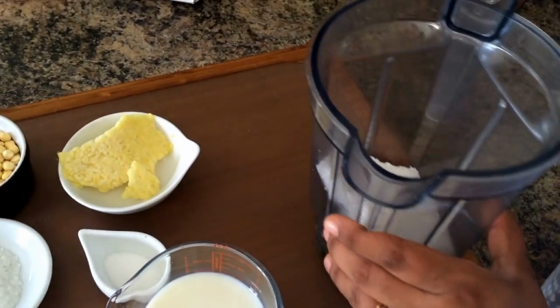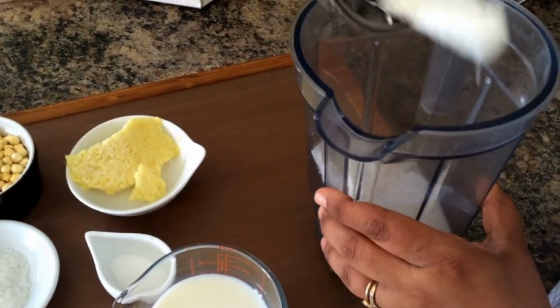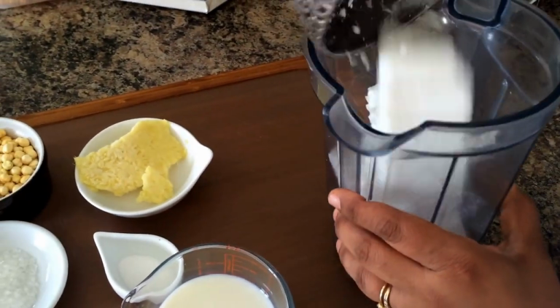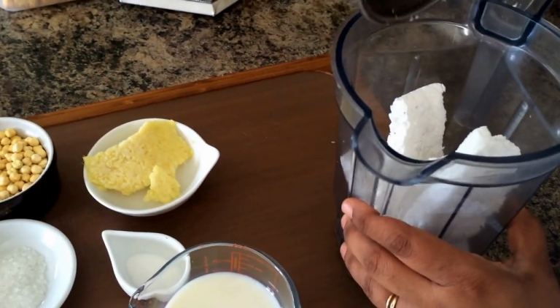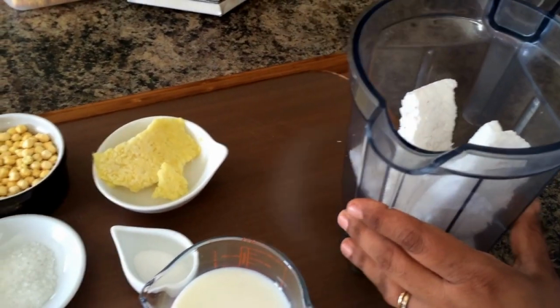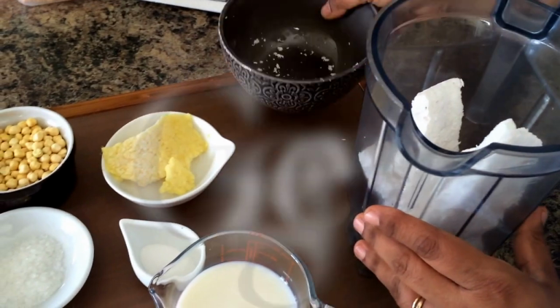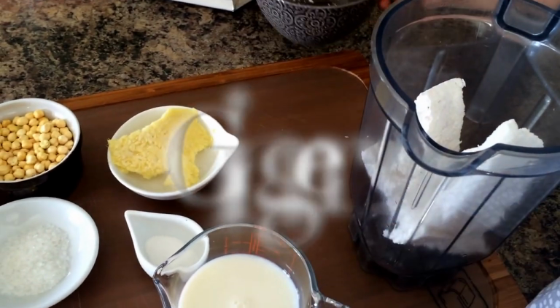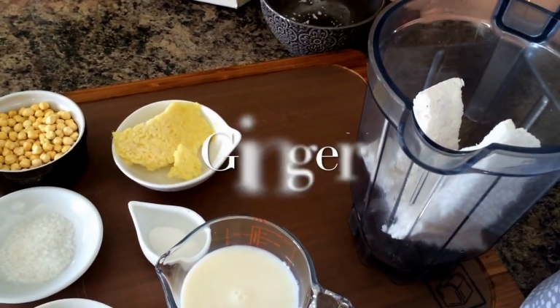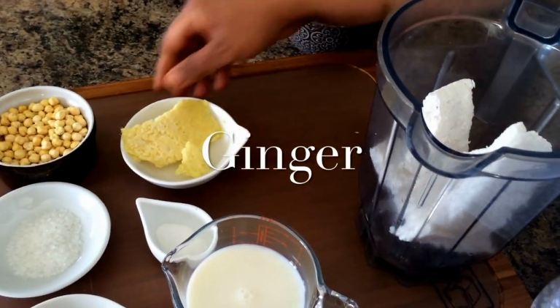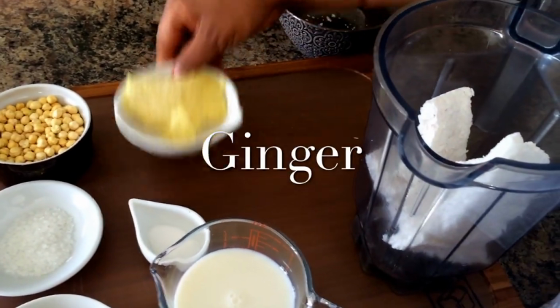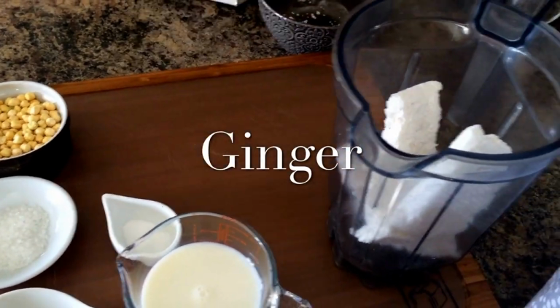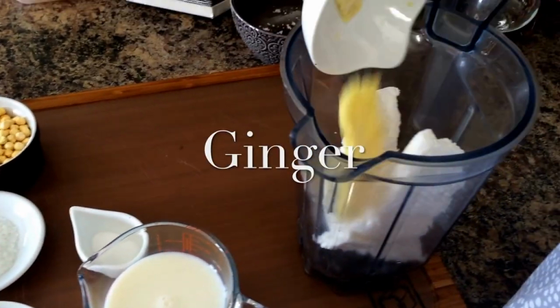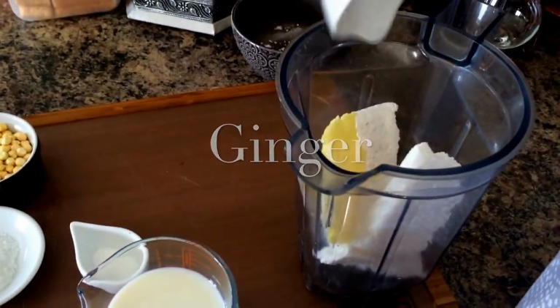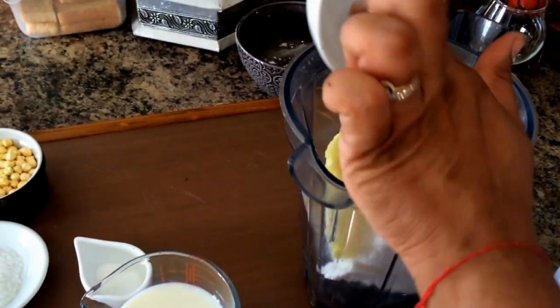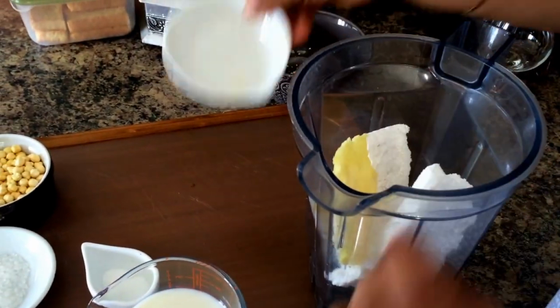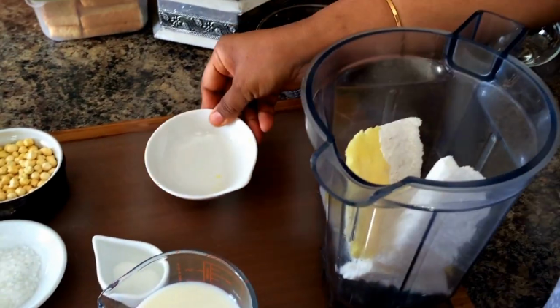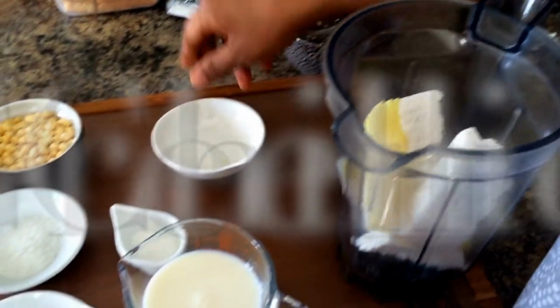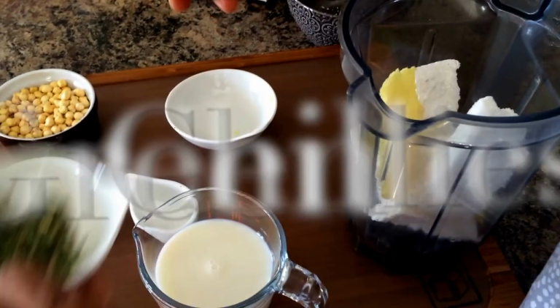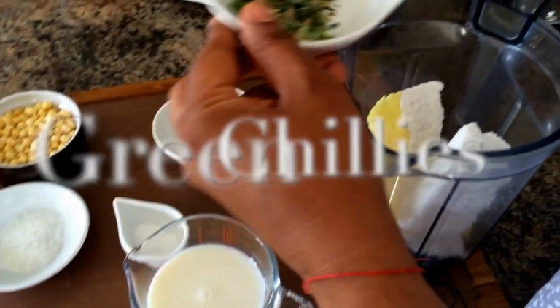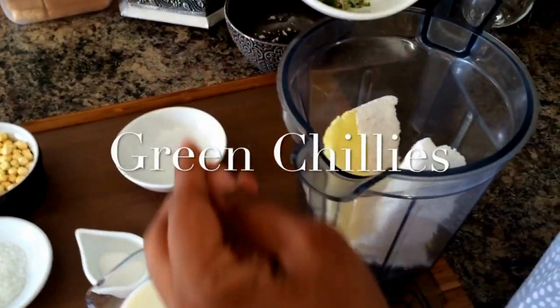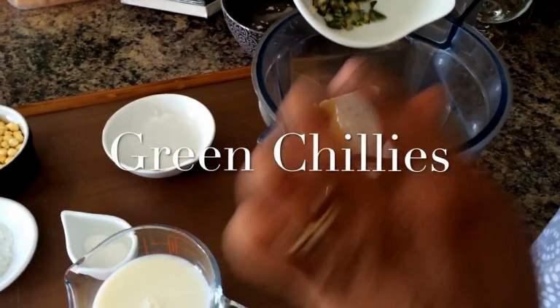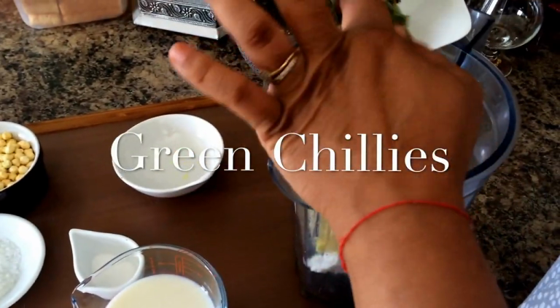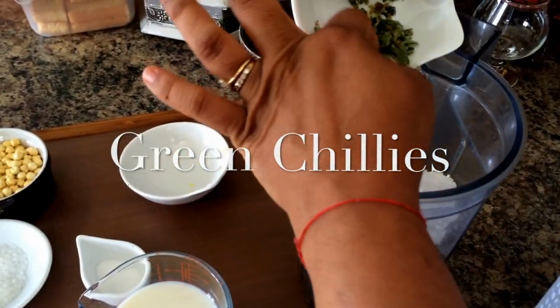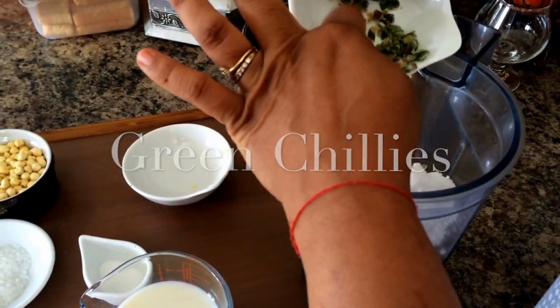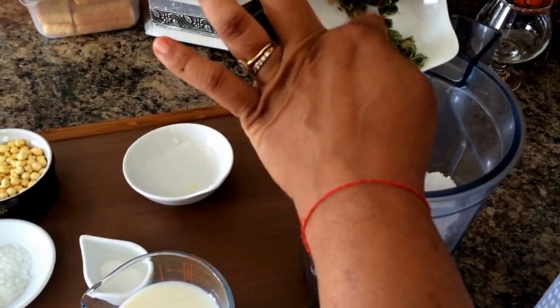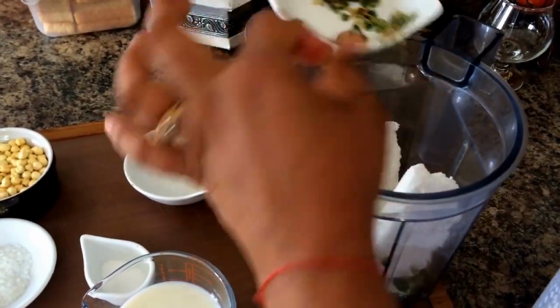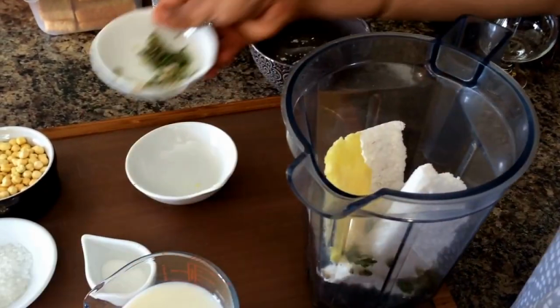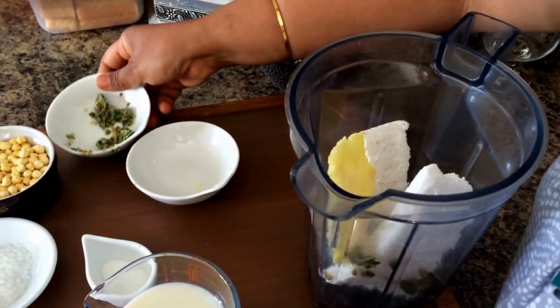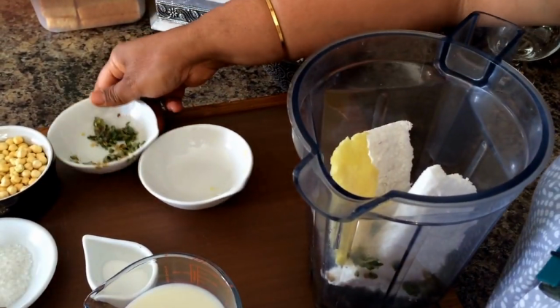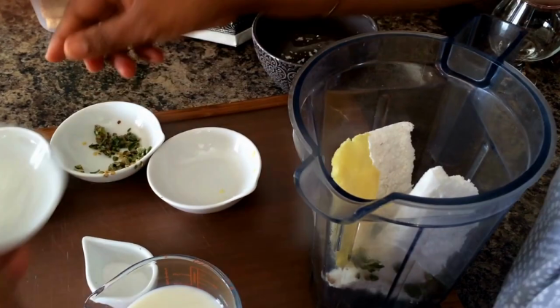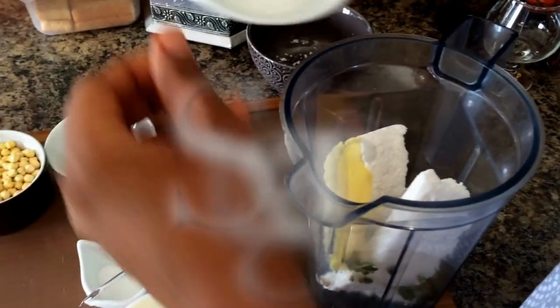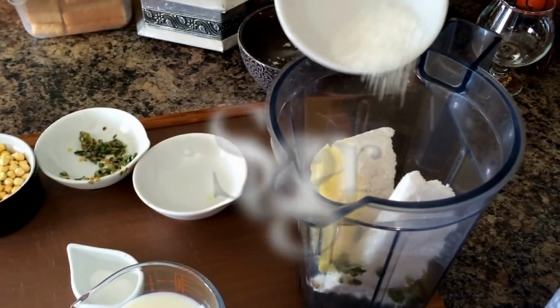I'm using here shredded frozen coconut, some ginger, green chilies, salt, sugar, milk and some roasted chickpeas.